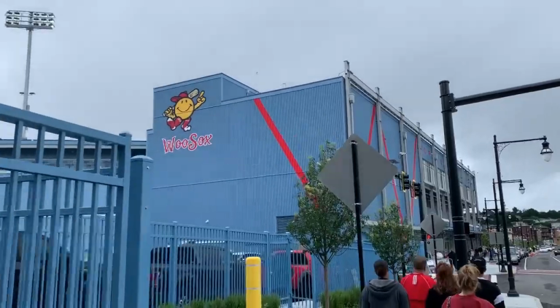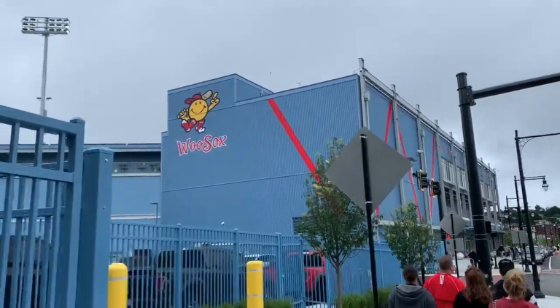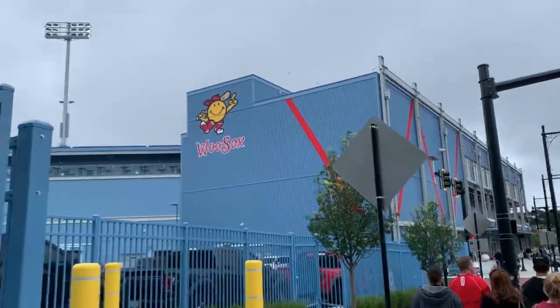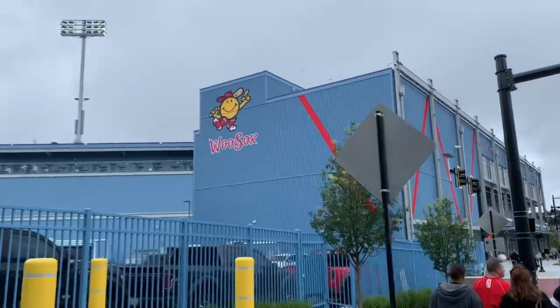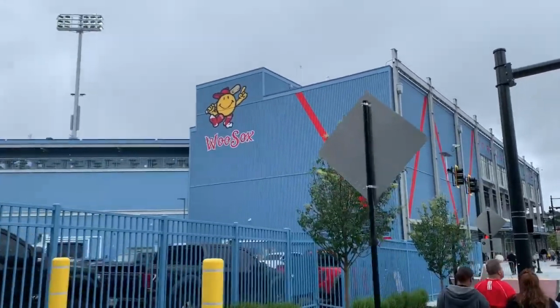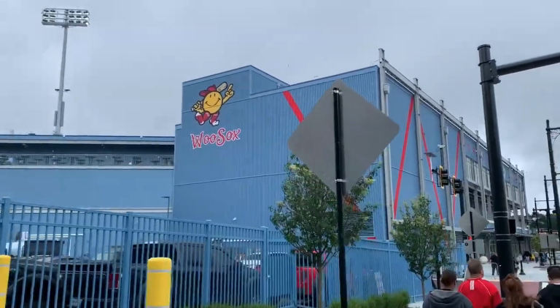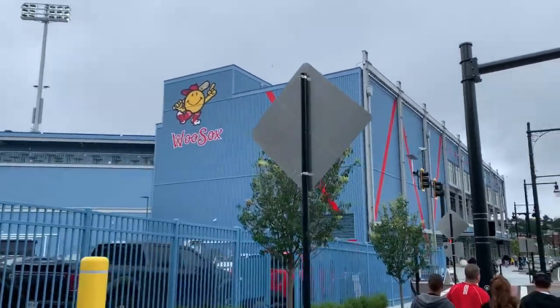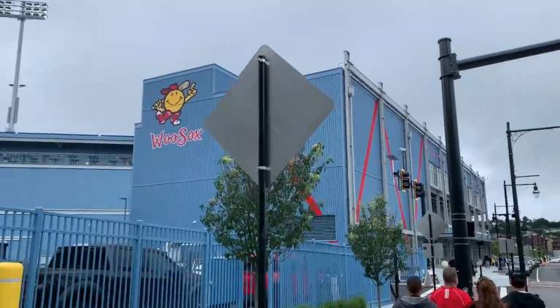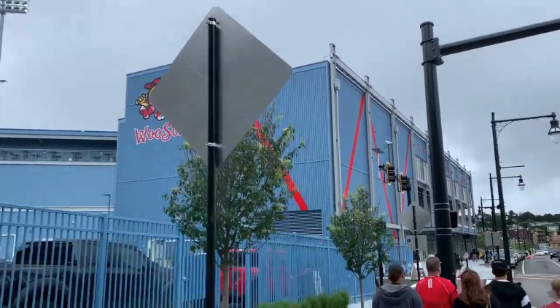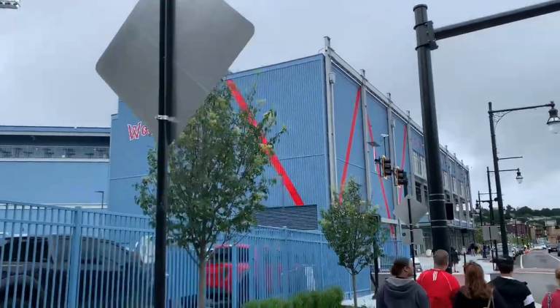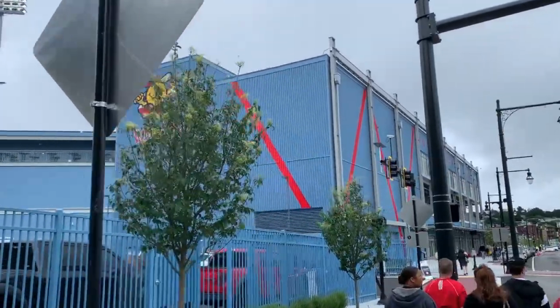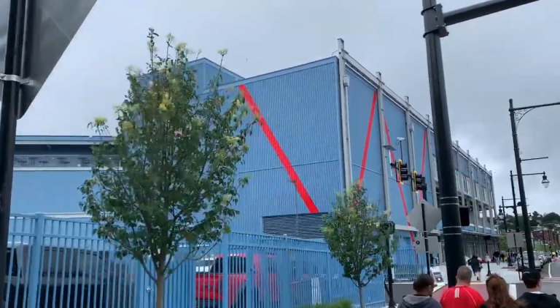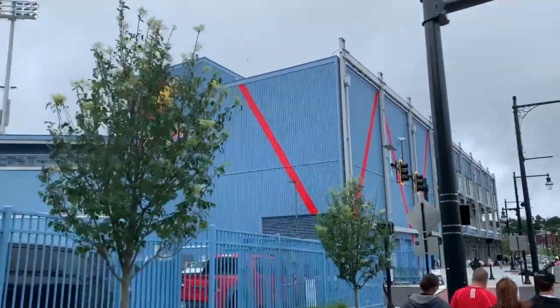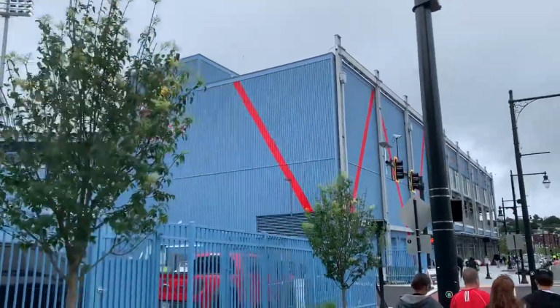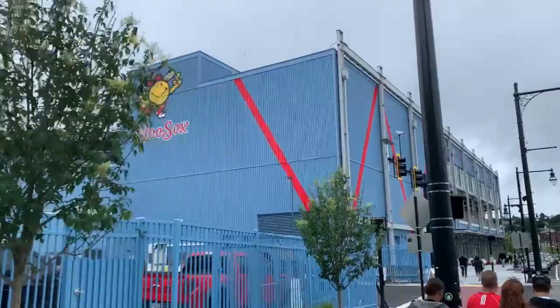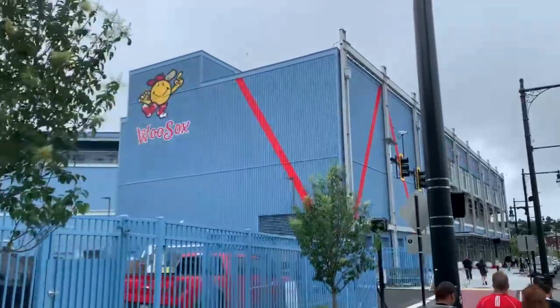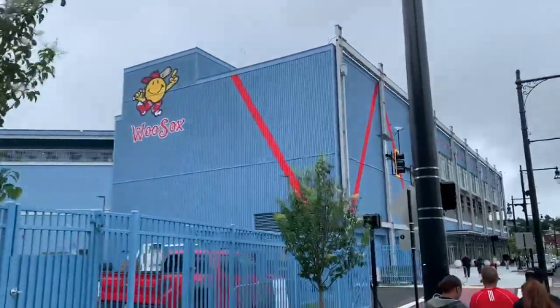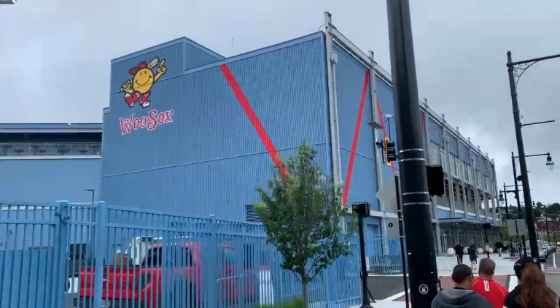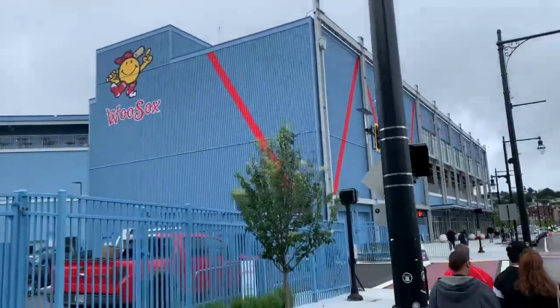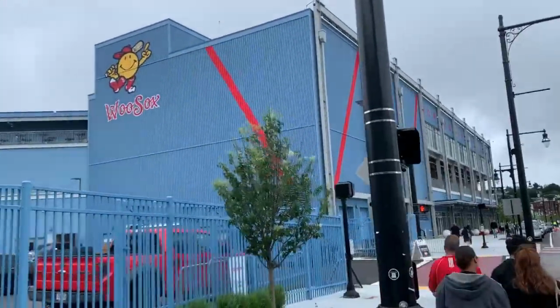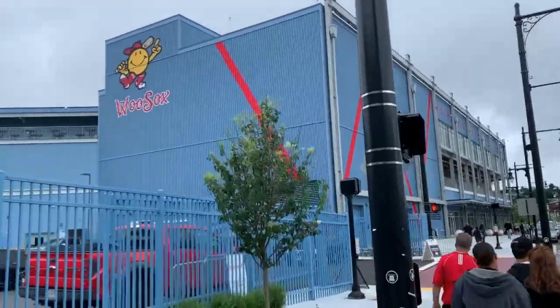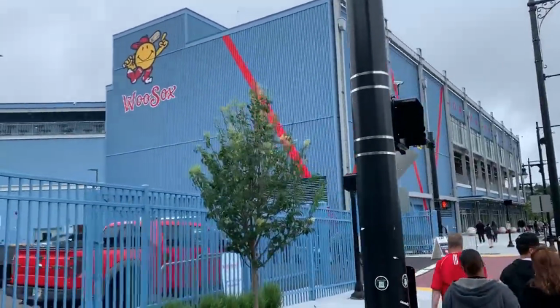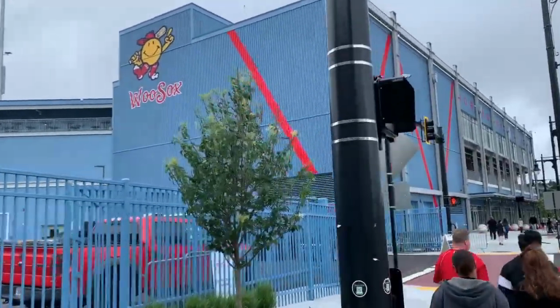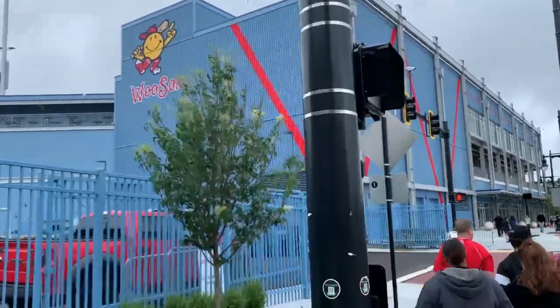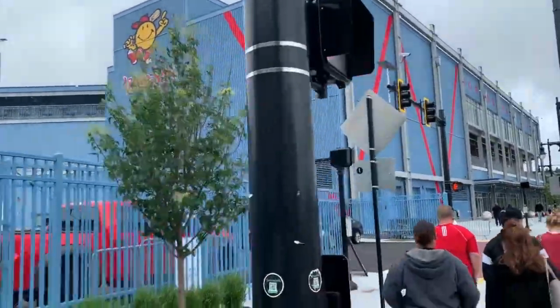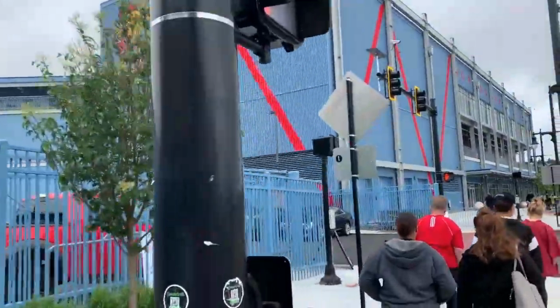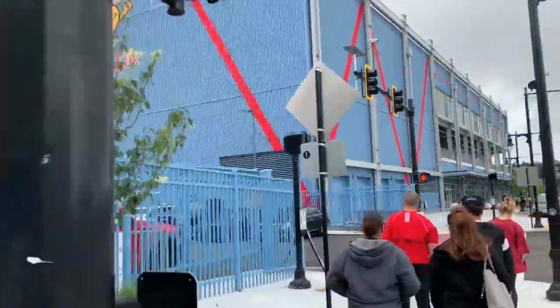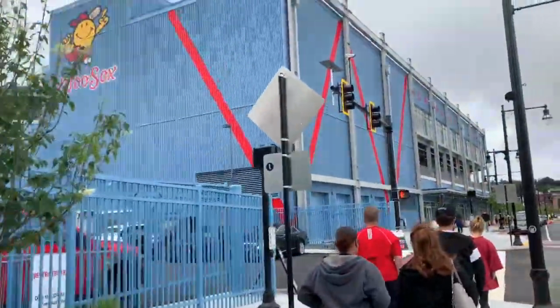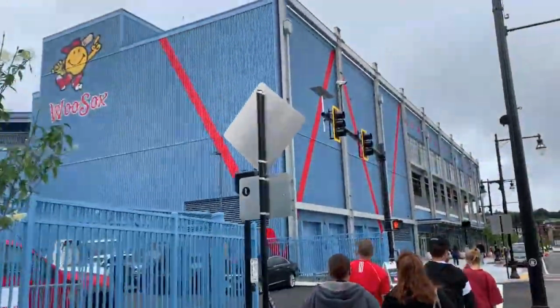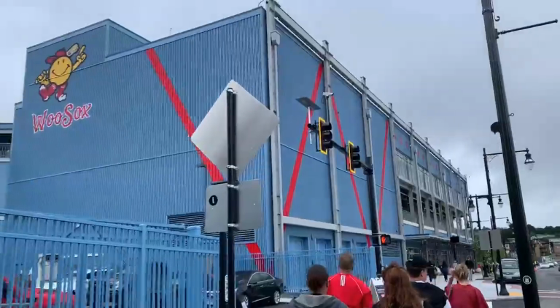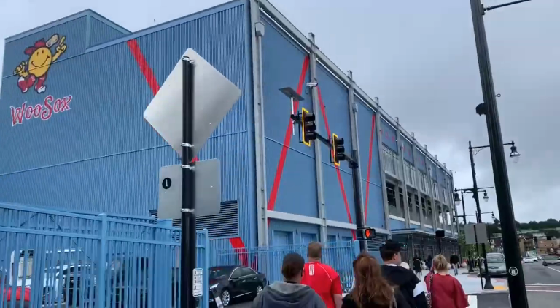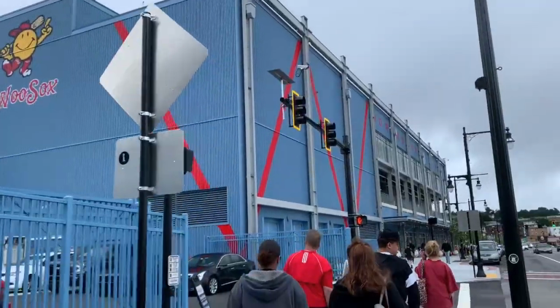Welcome back to Can of Corn. A couple of weeks ago I spent a very wet afternoon at Polar Park, home of the Worcester Woo Sox. As fans arrive to Polar Park, they are greeted by an exceptionally beautiful stadium.